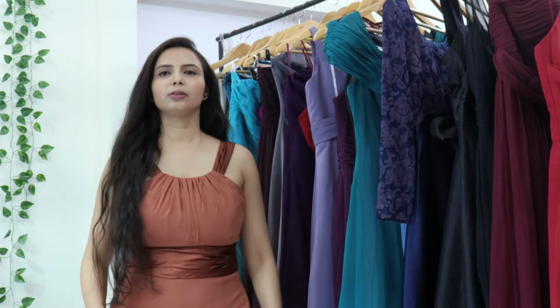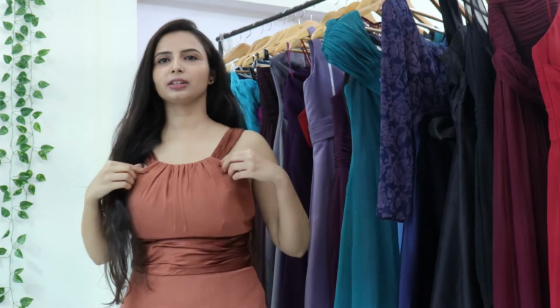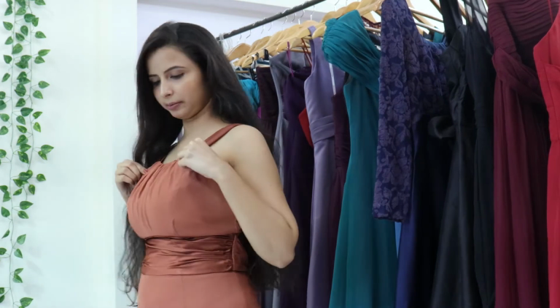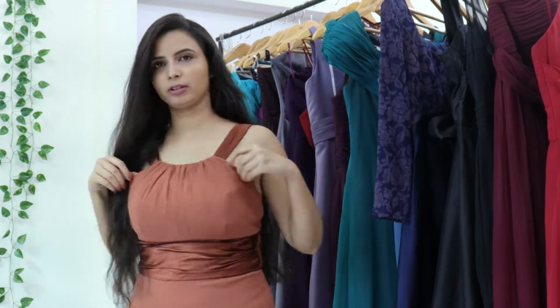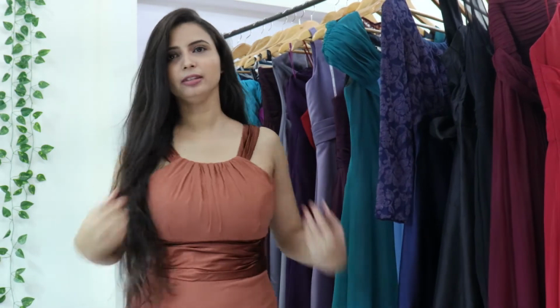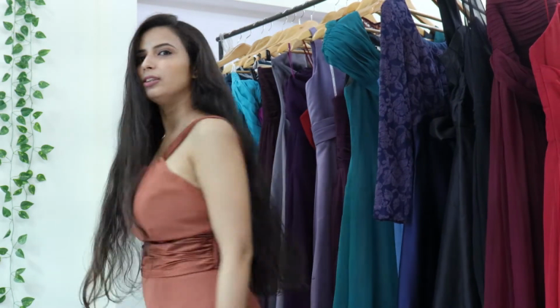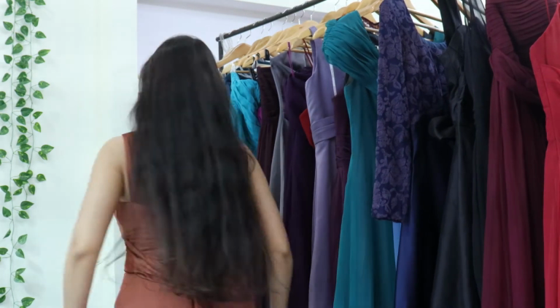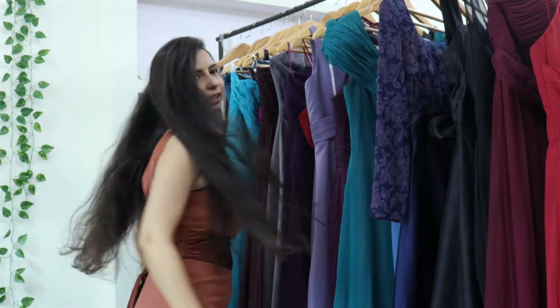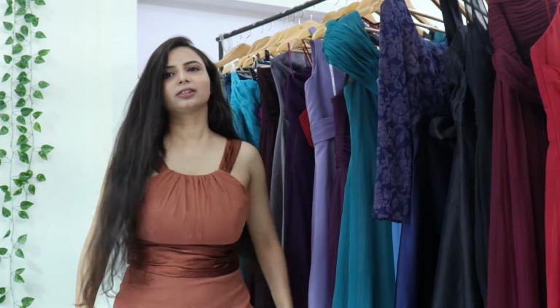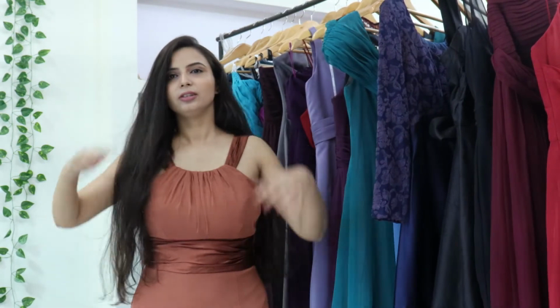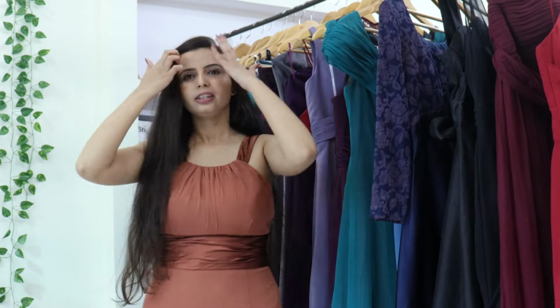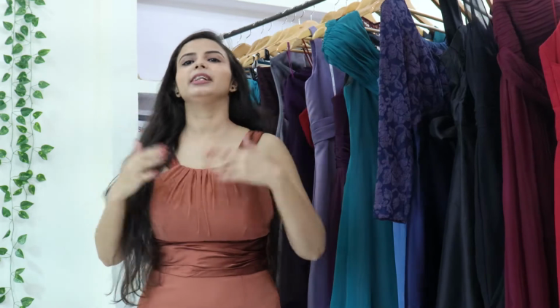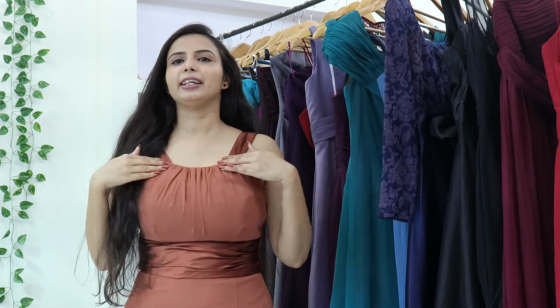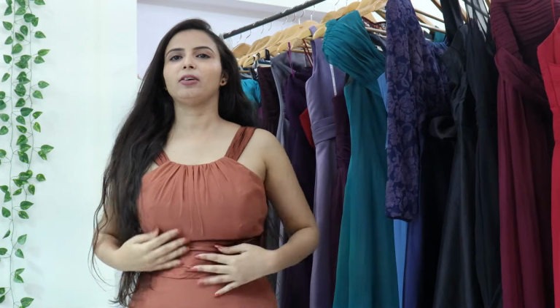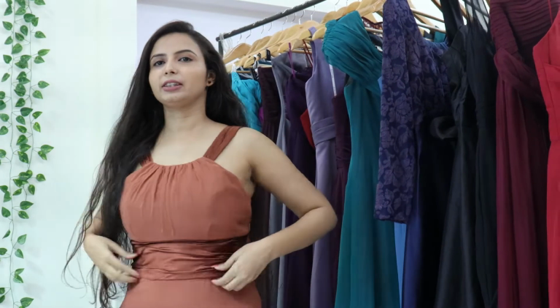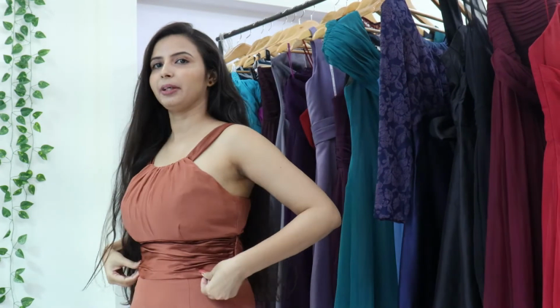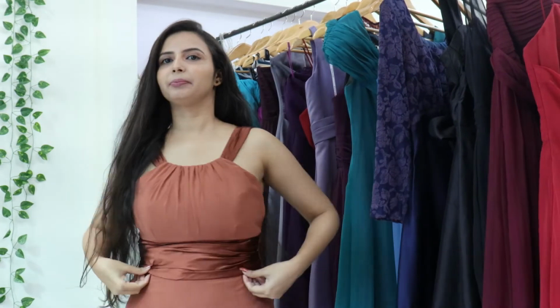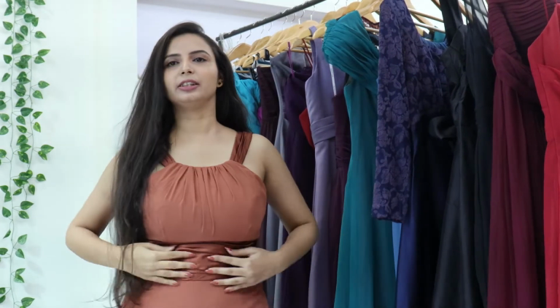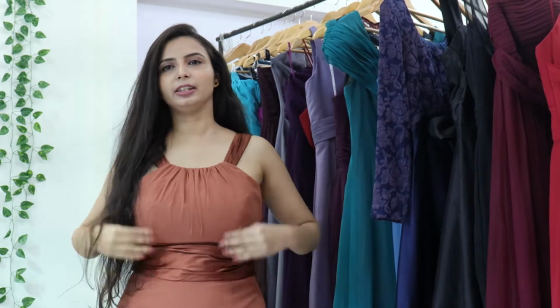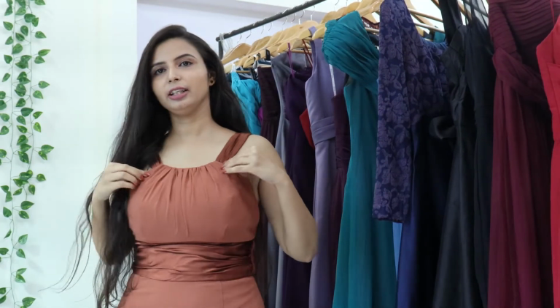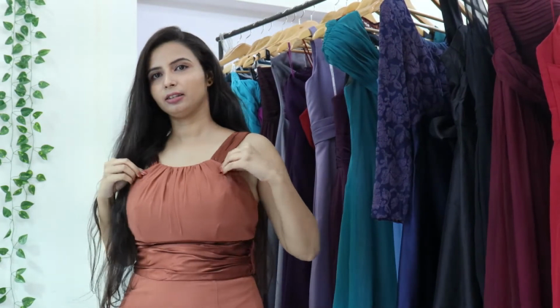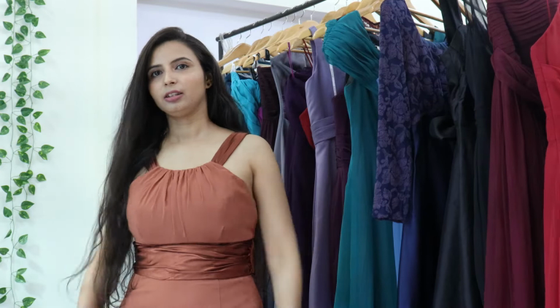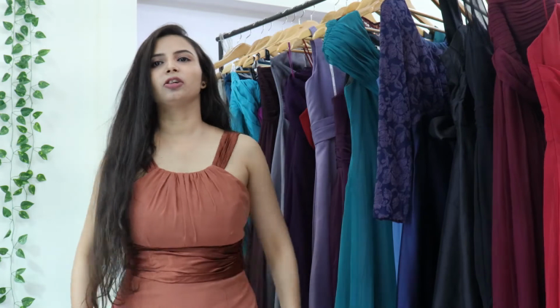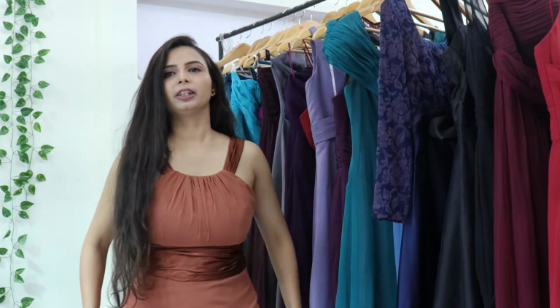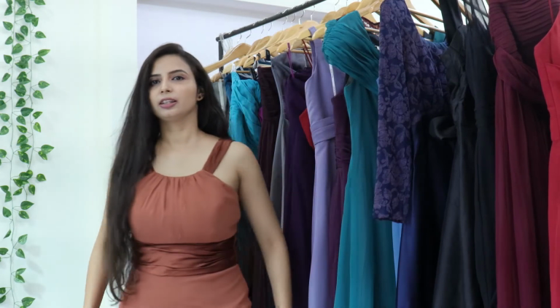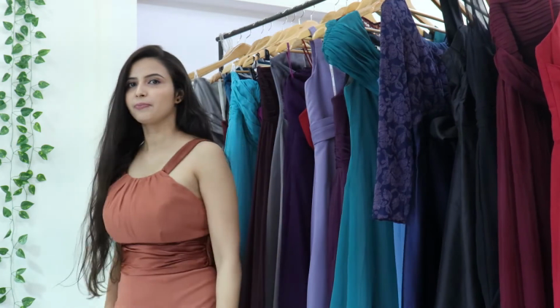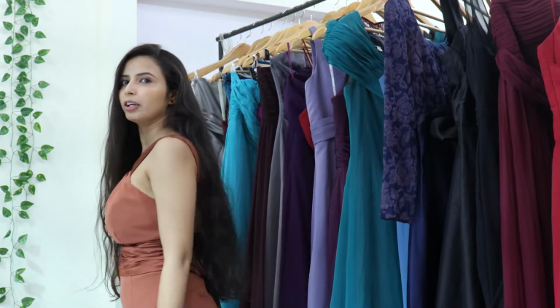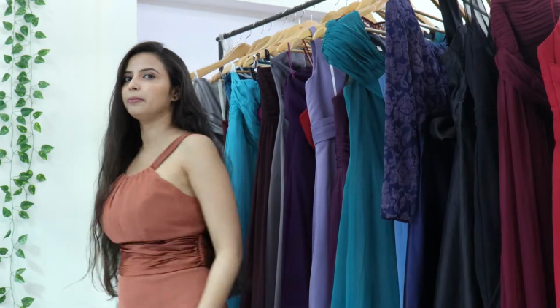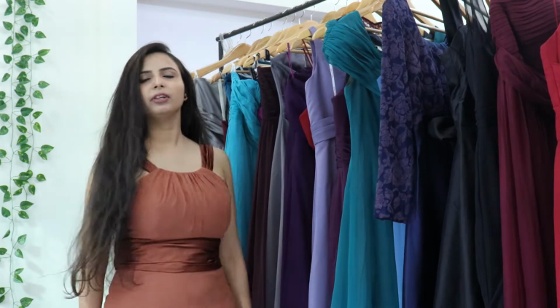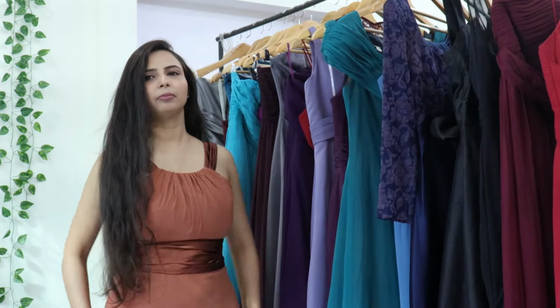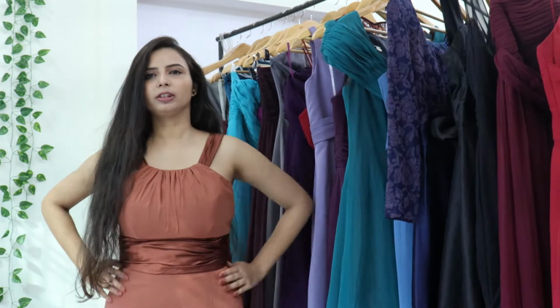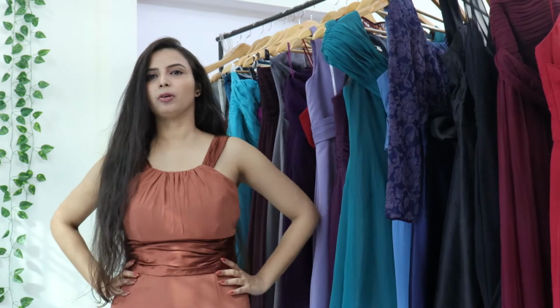The first gown is a brown gown. It has a very nice detail in the neck area and raised area. This is a georgette material. It is very comfortable to wear and very good.